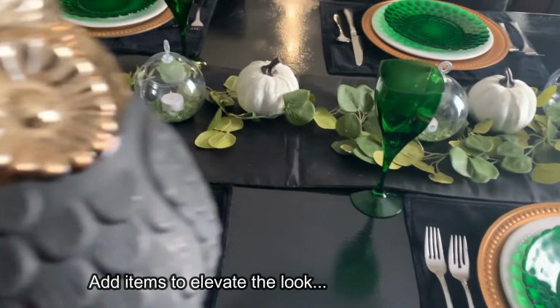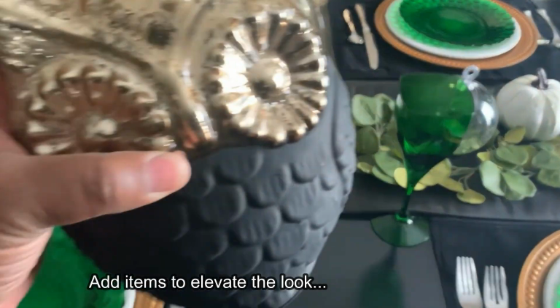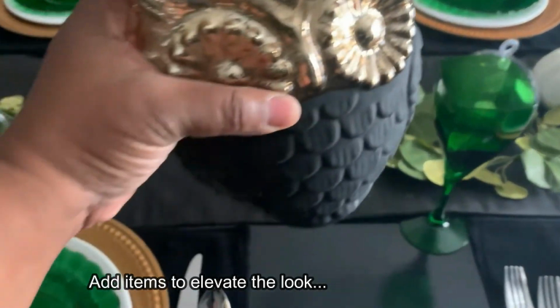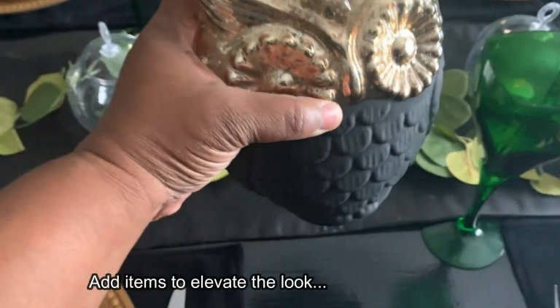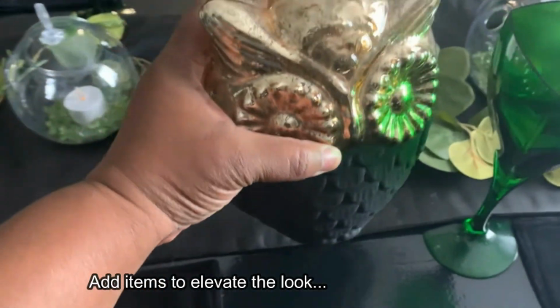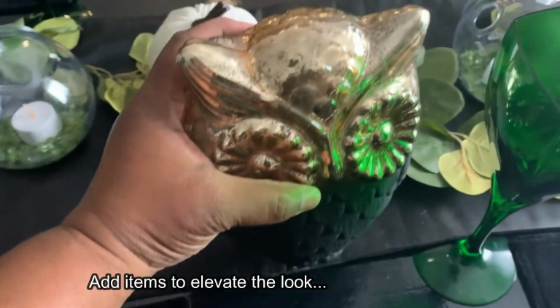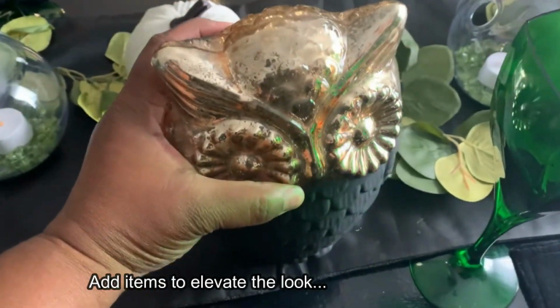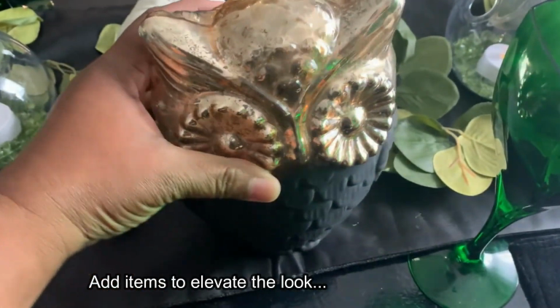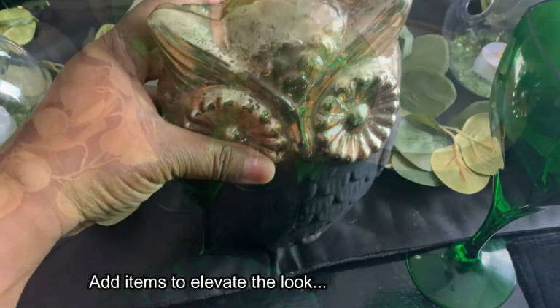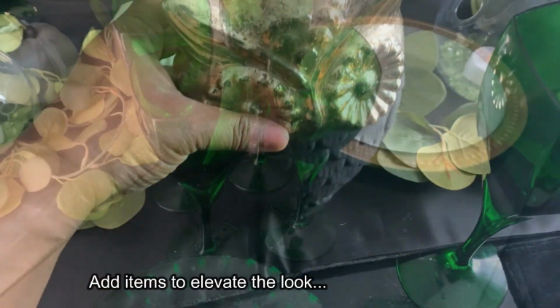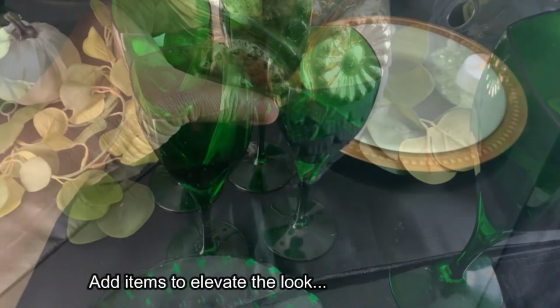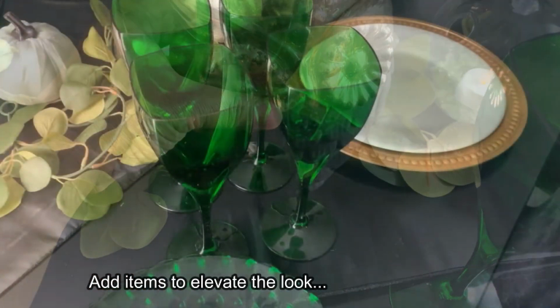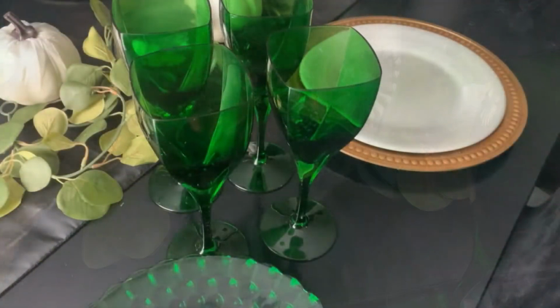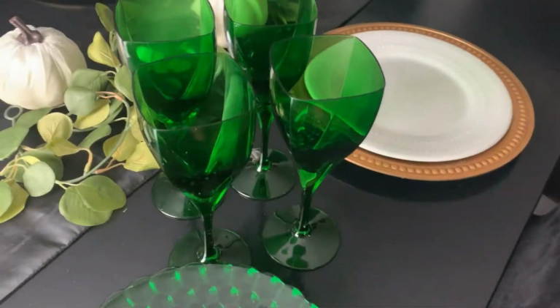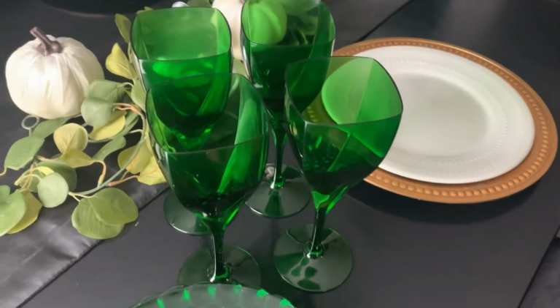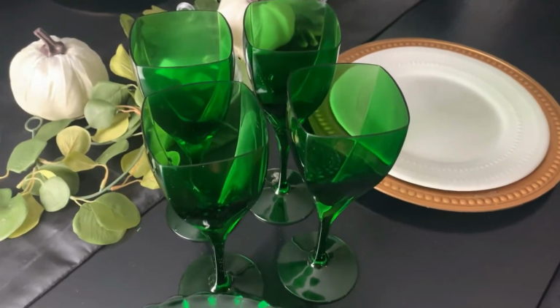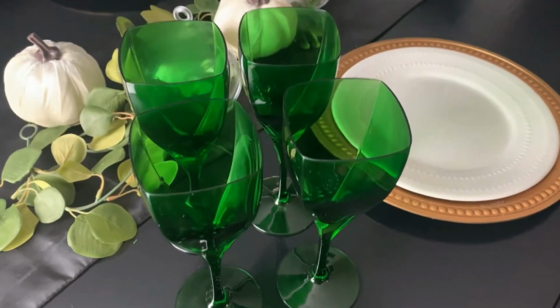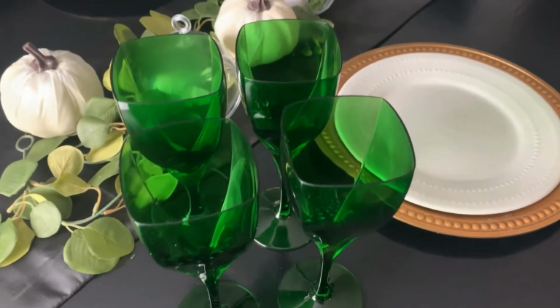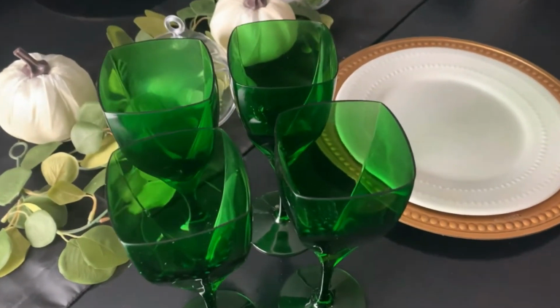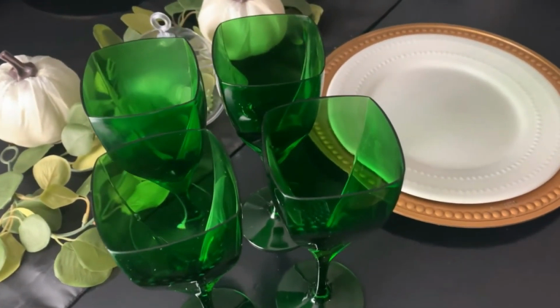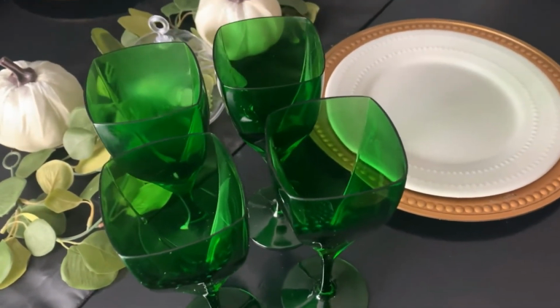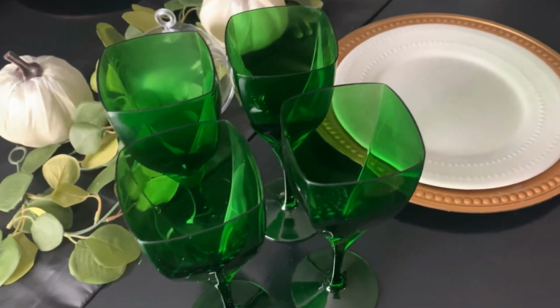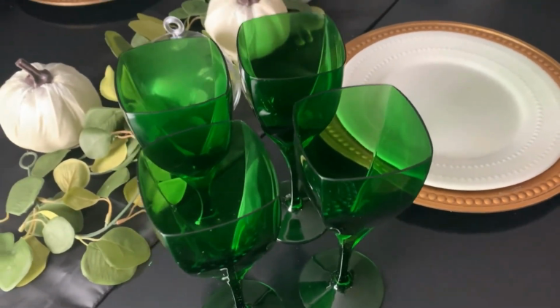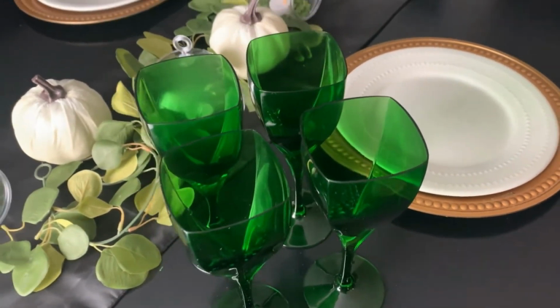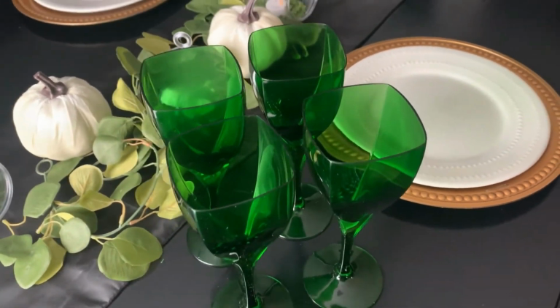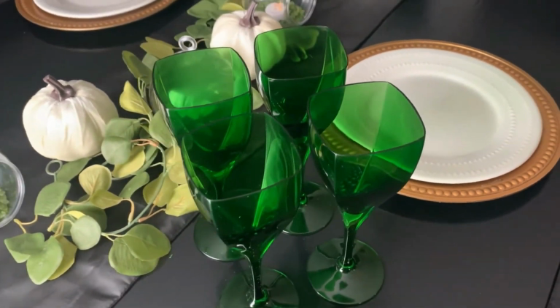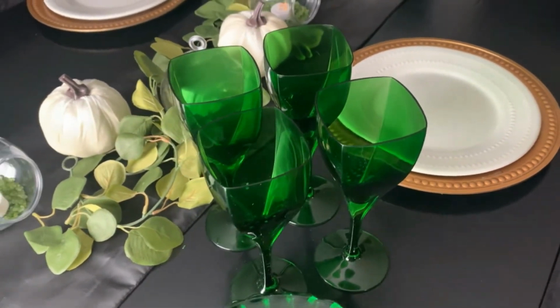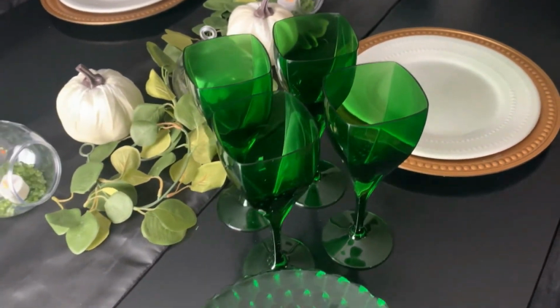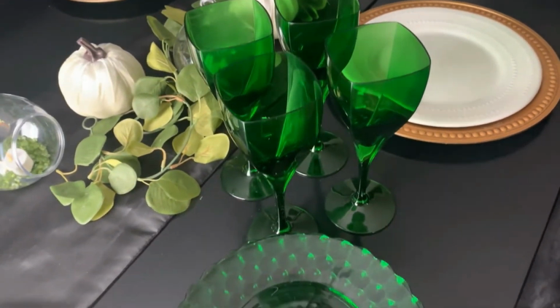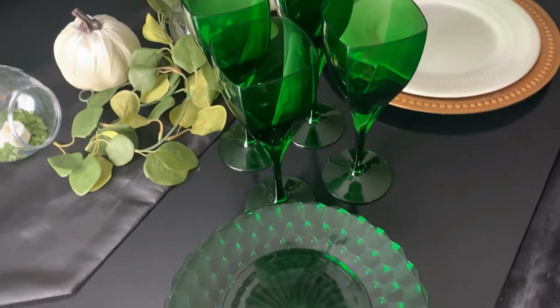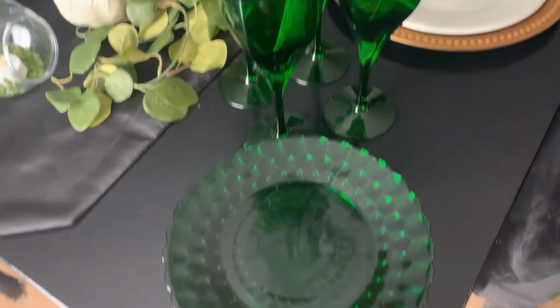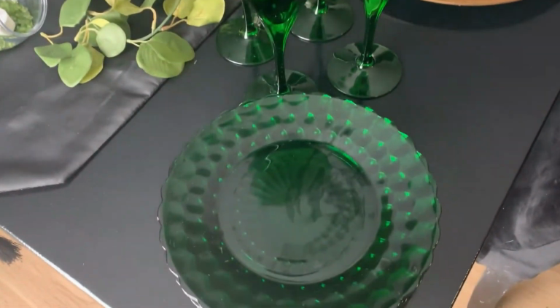Now that we have our base of inexpensive Dollar Tree items, I decided to add a few items that I picked up also thrifting.